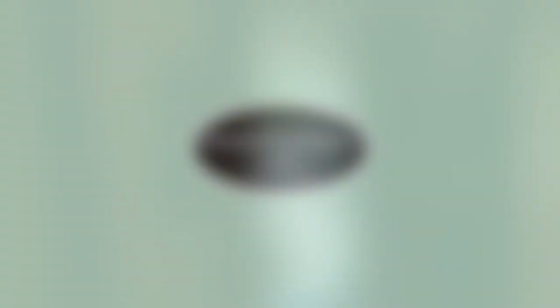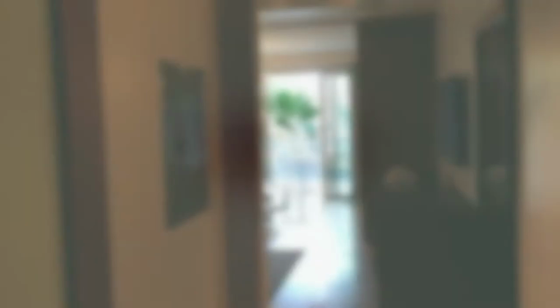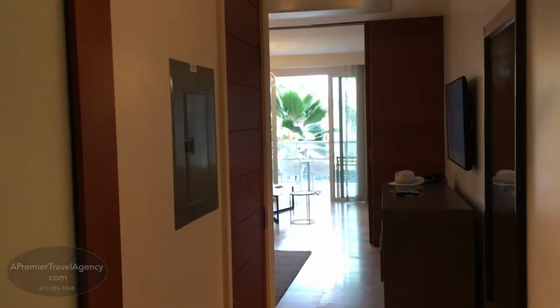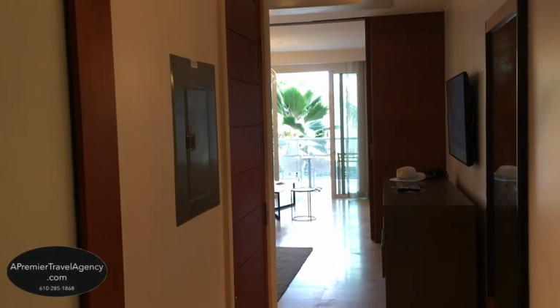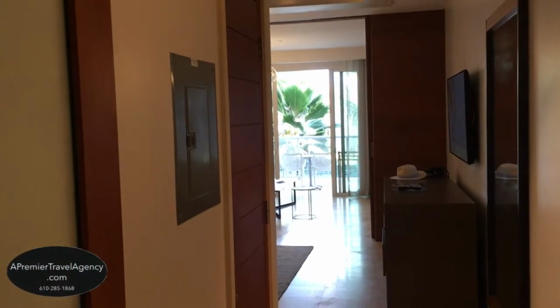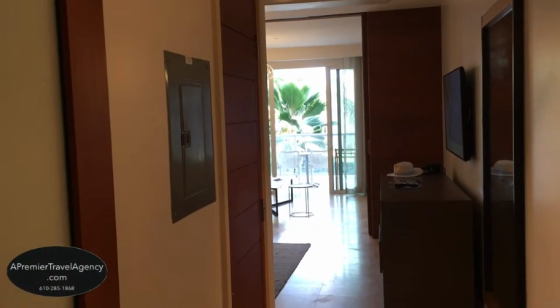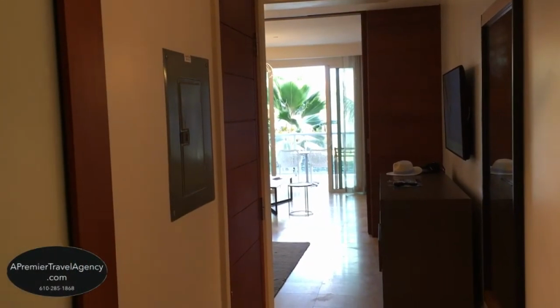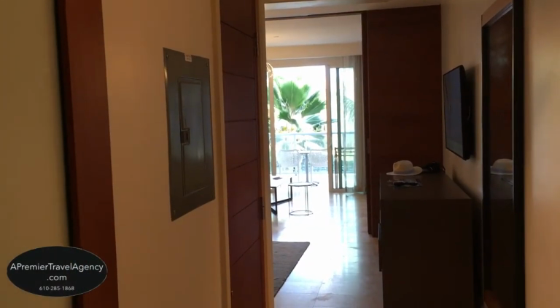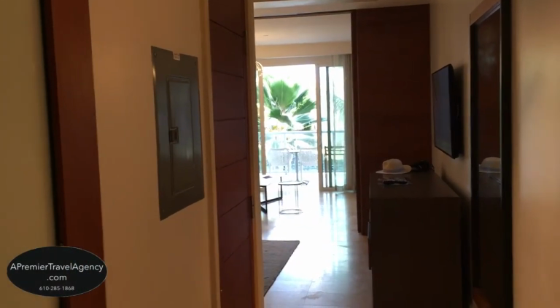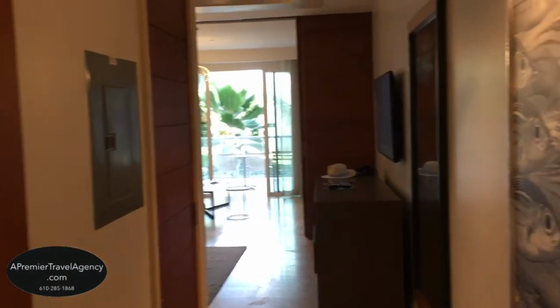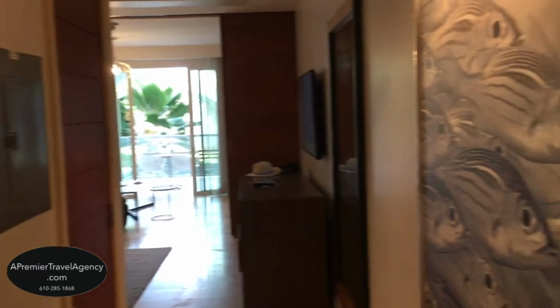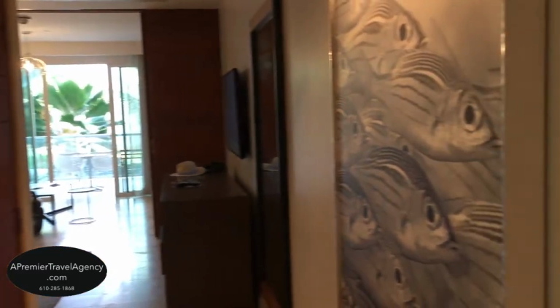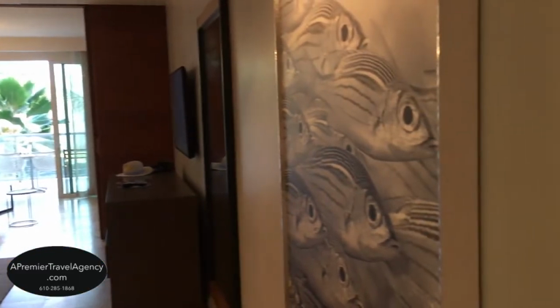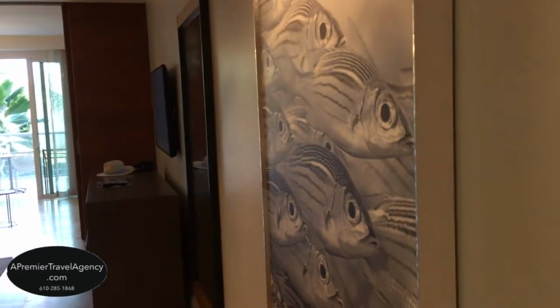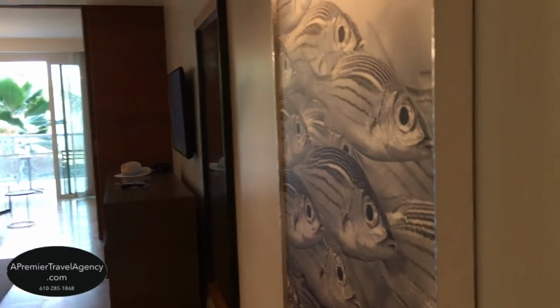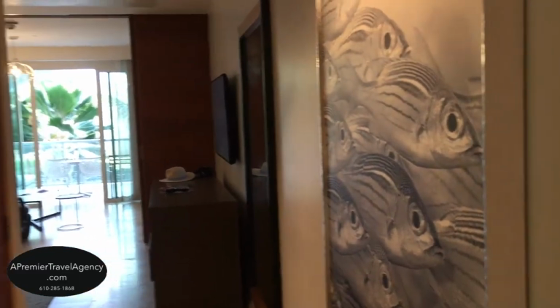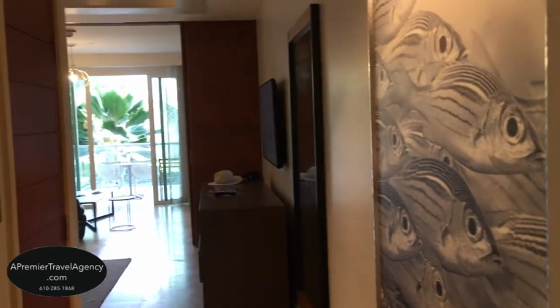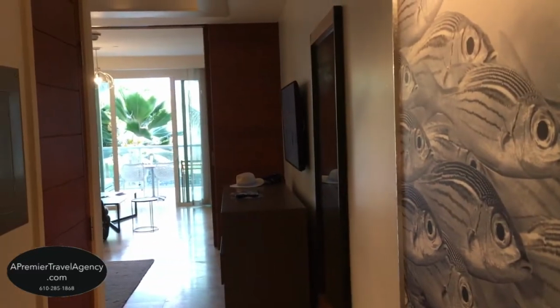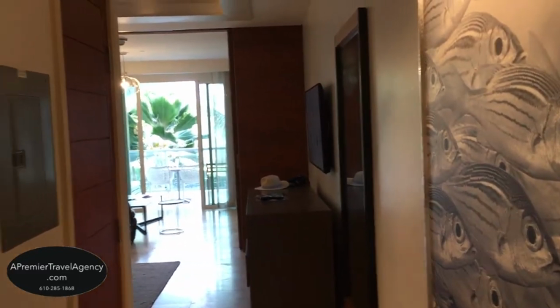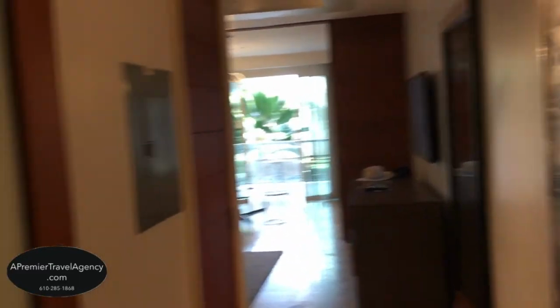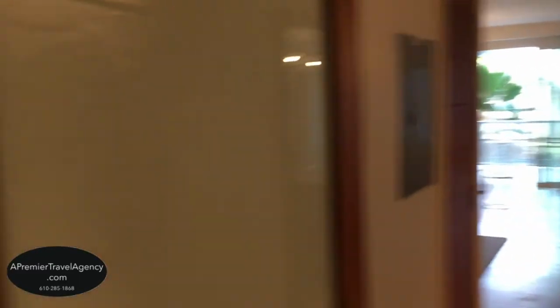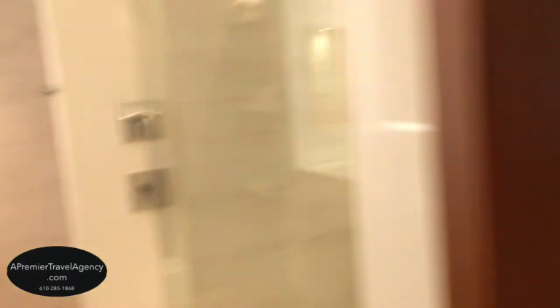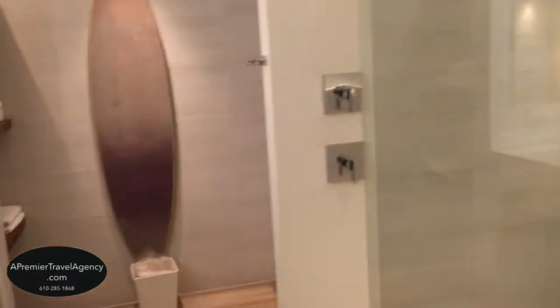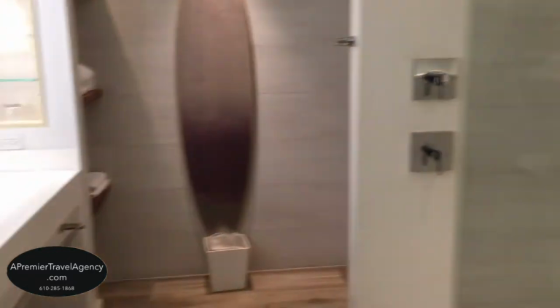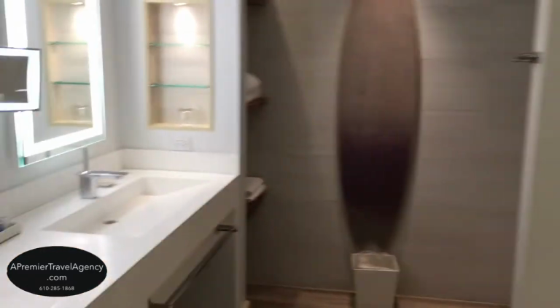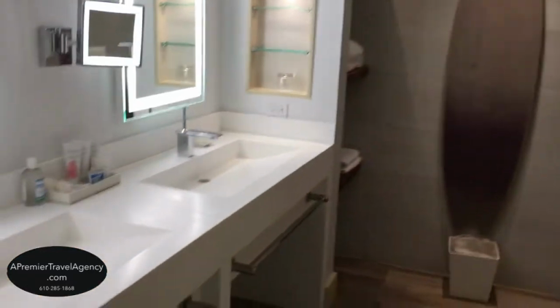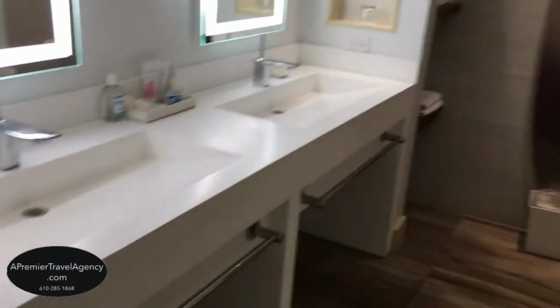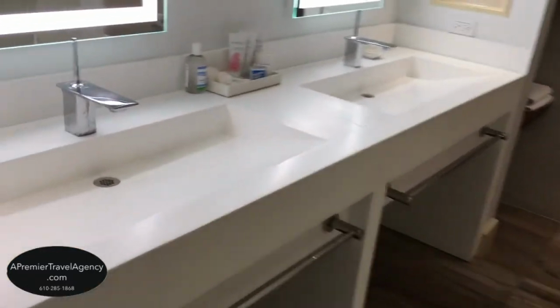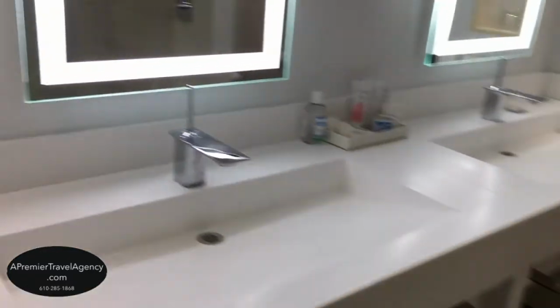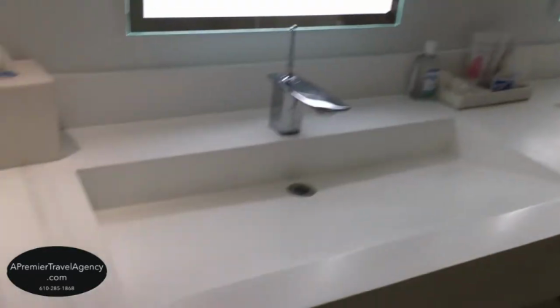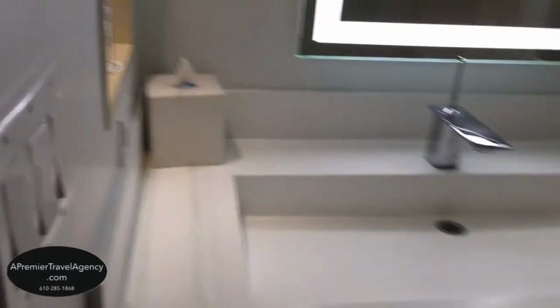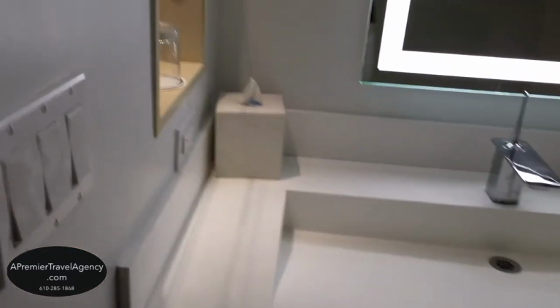The room I'm staying in is the Royal Seaside Crystal Lagoon one-bedroom ocean butler suite with balcony tranquility soaking tub. This is a butler room with butler service.